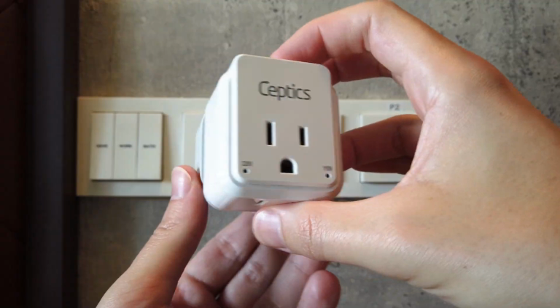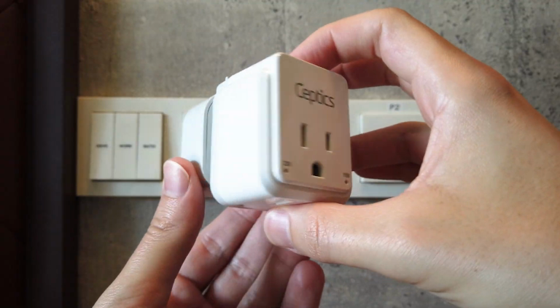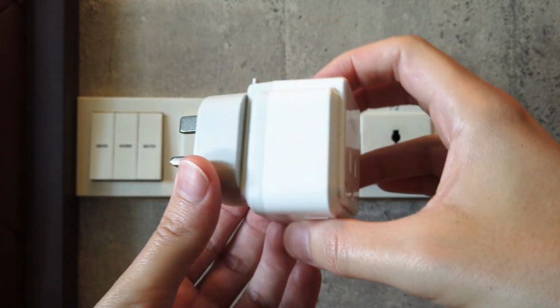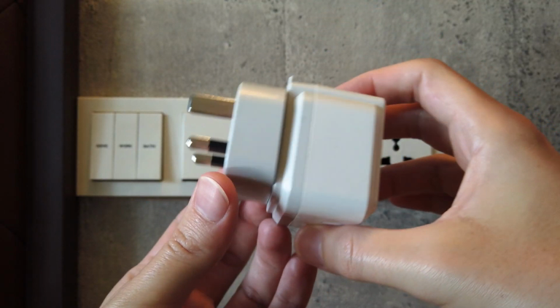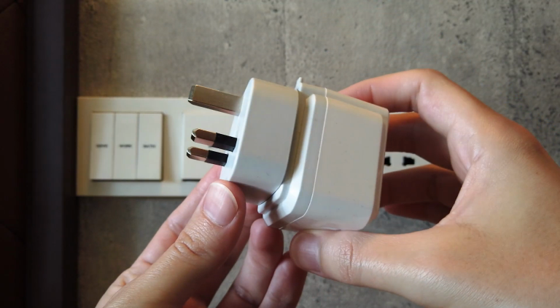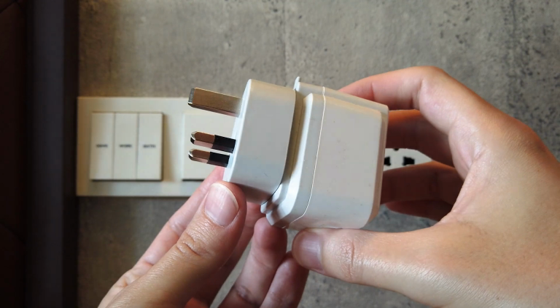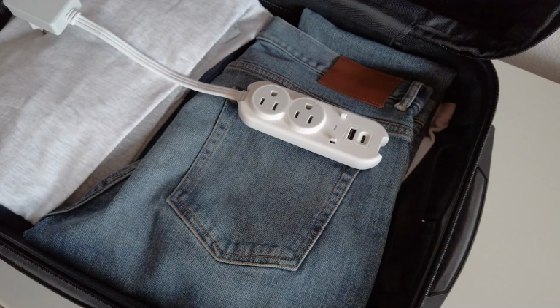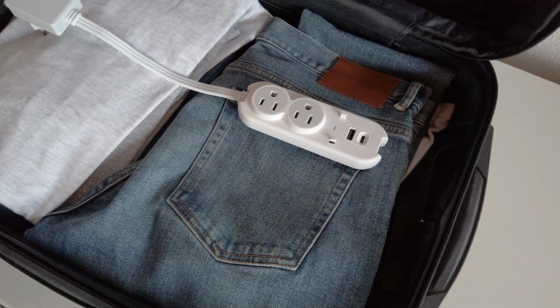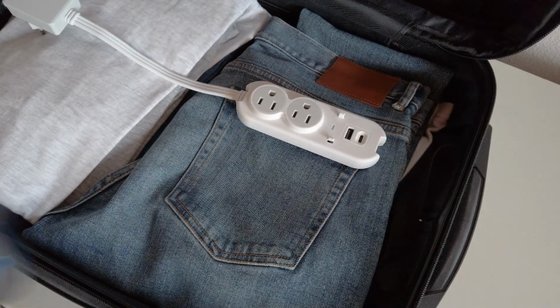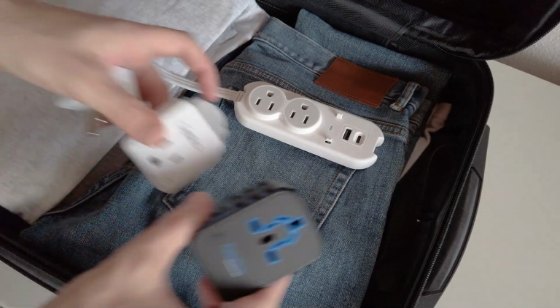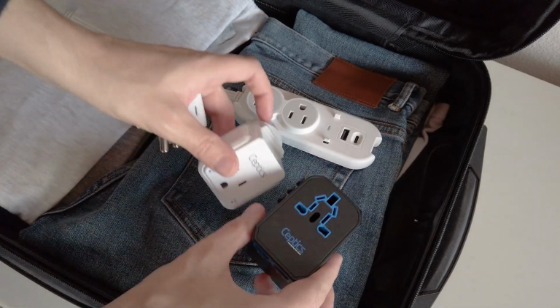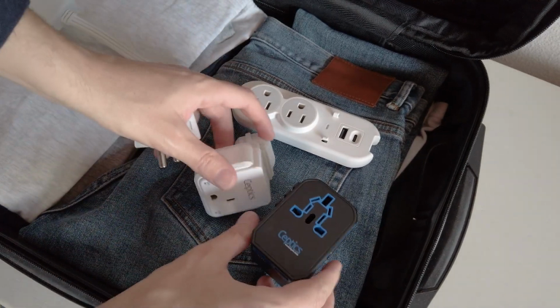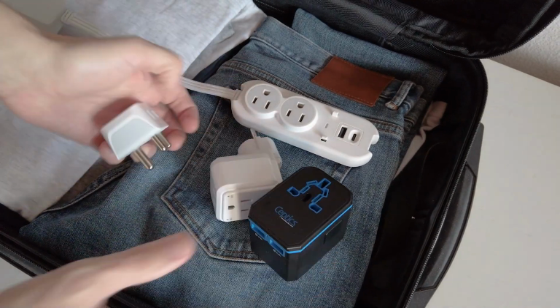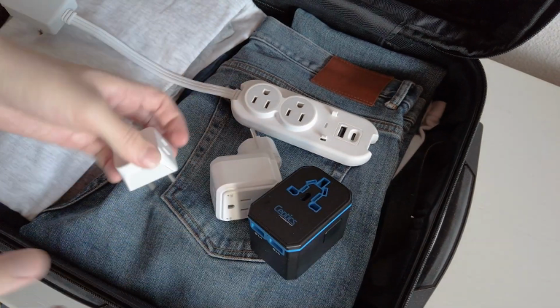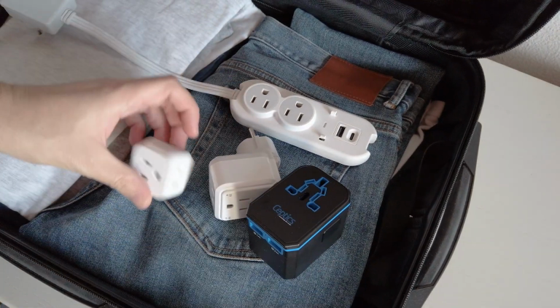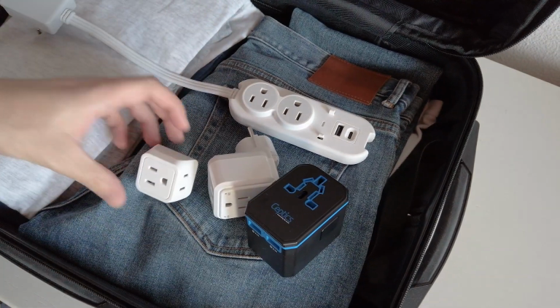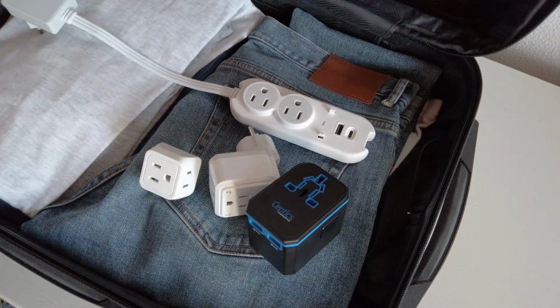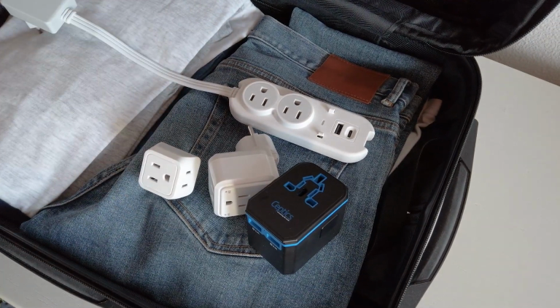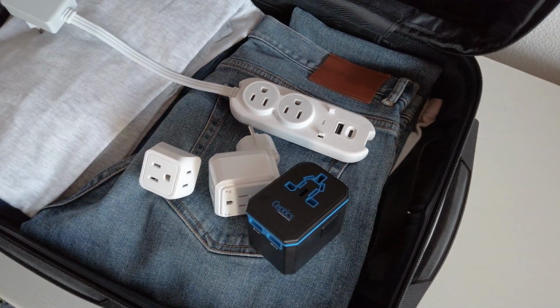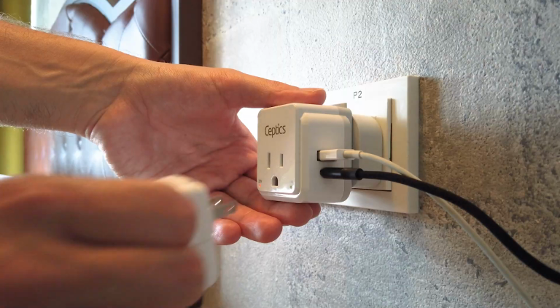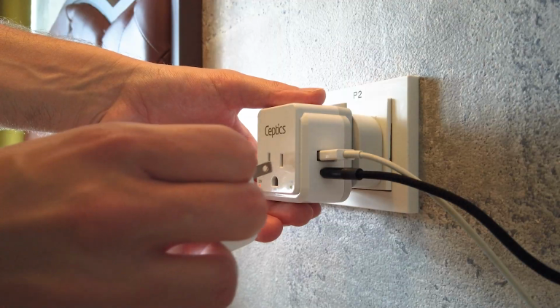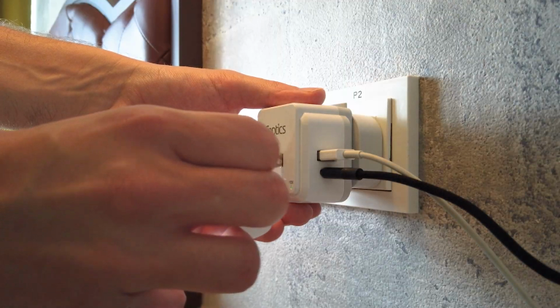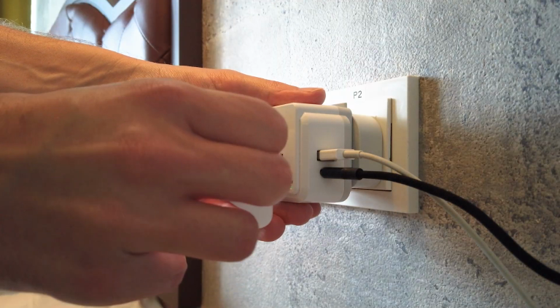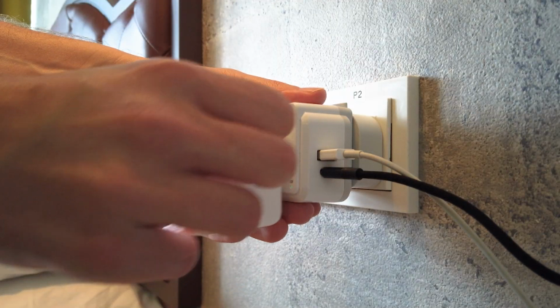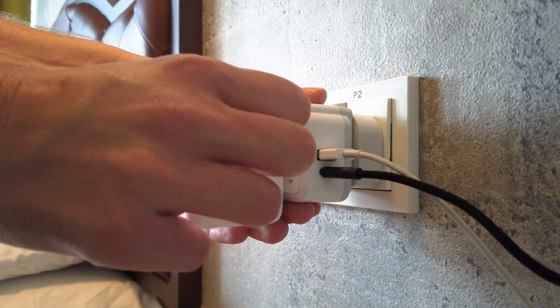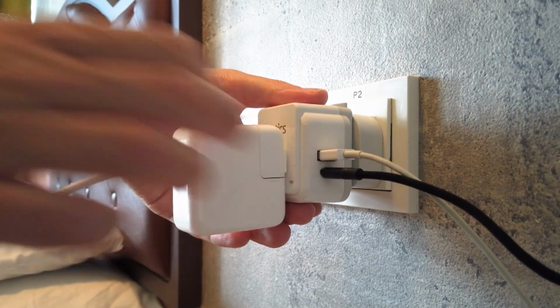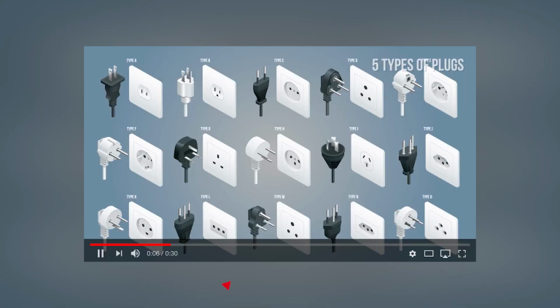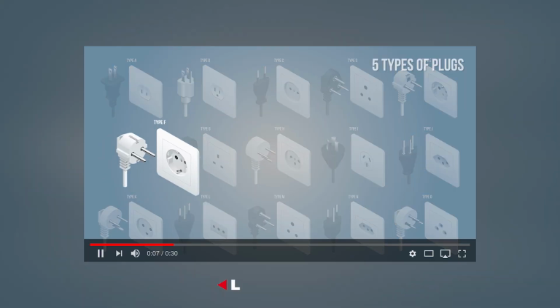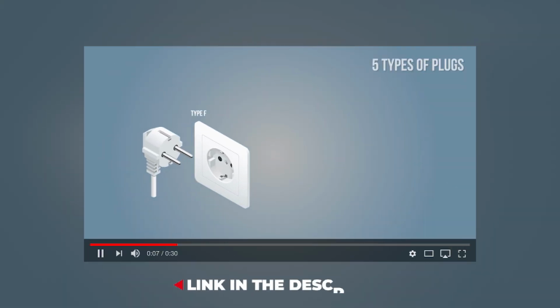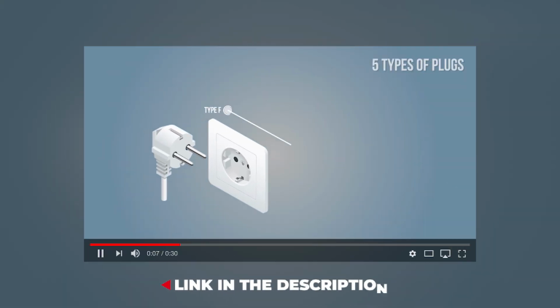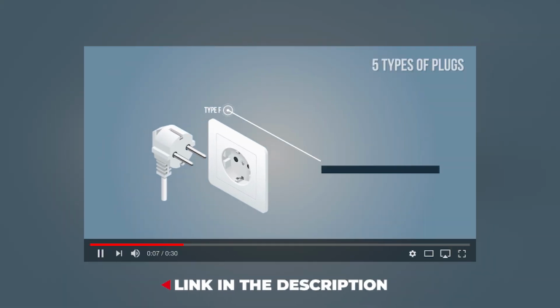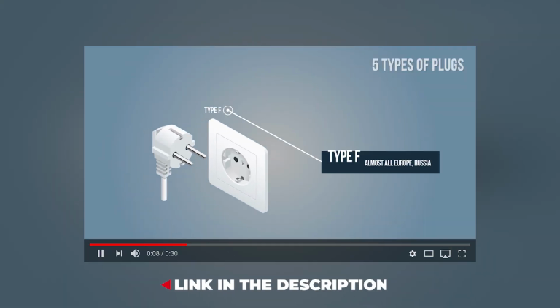We want to thank Septix, a number one choice for travel adapters on Amazon, for sponsoring this video. Check out their YouTube channel.